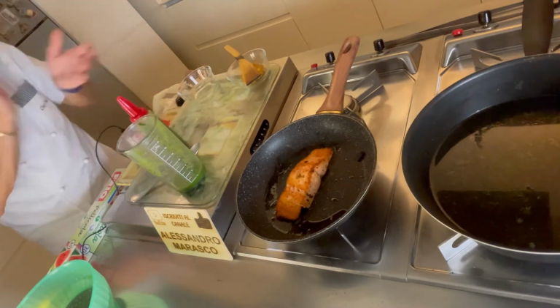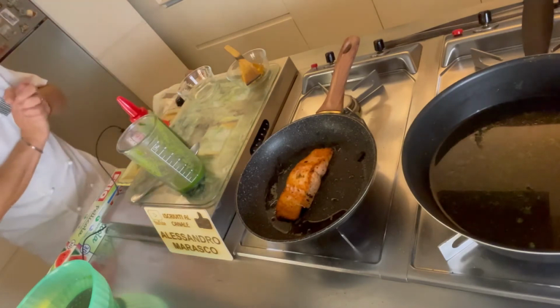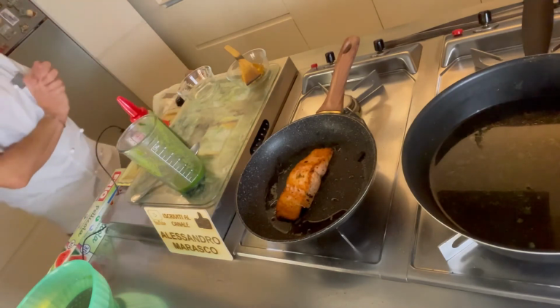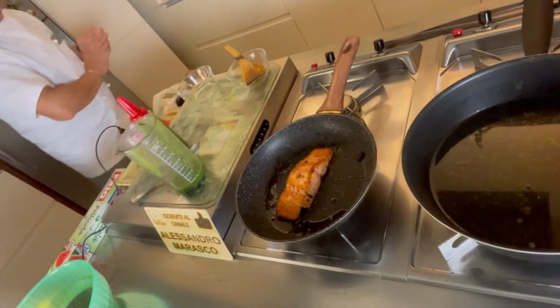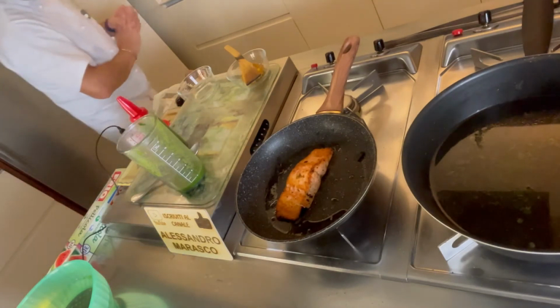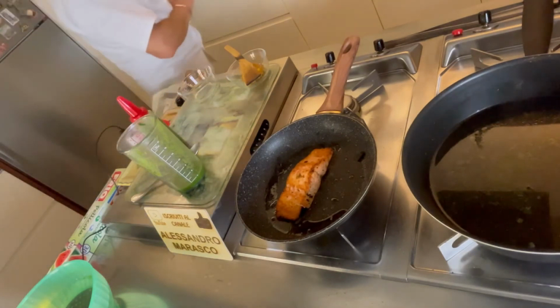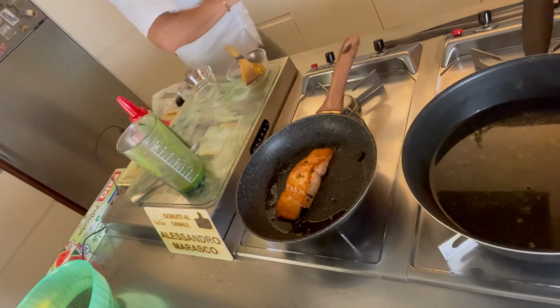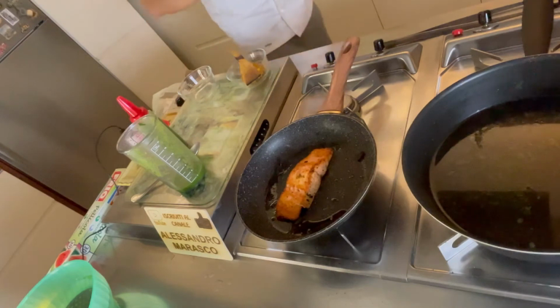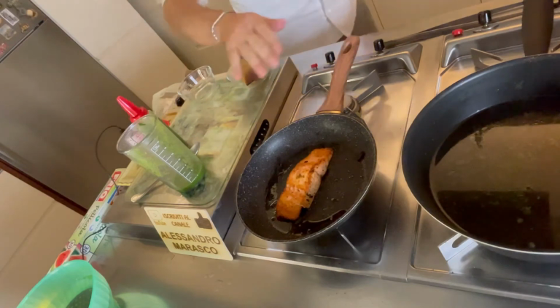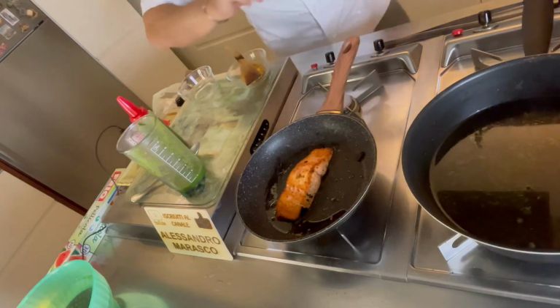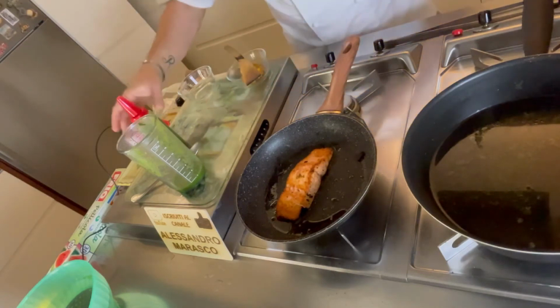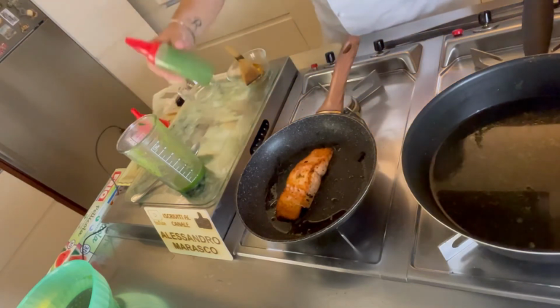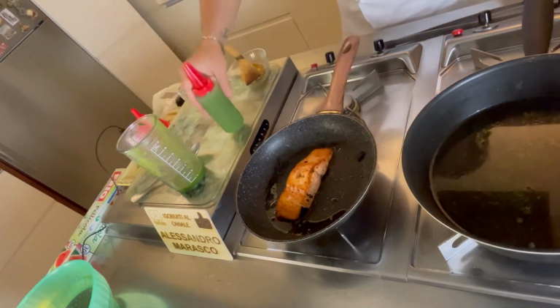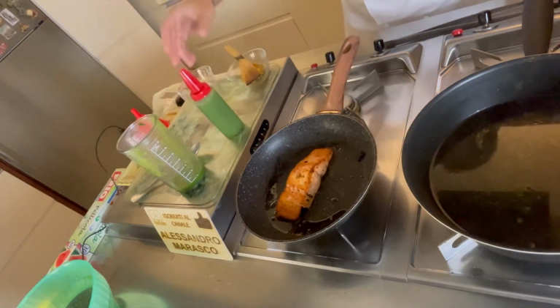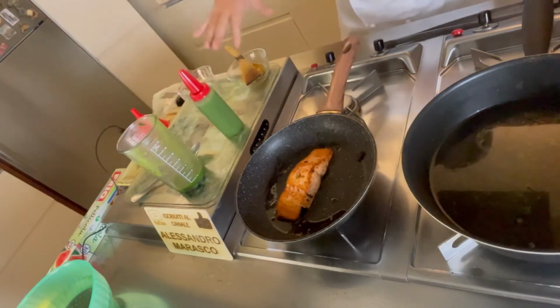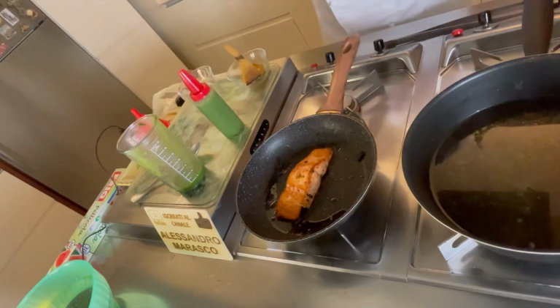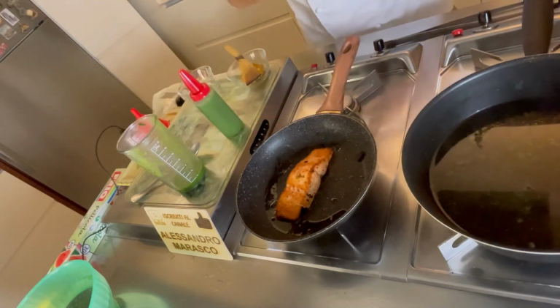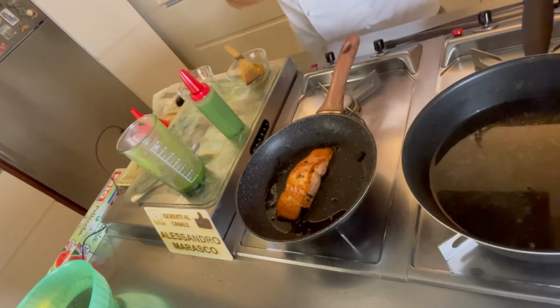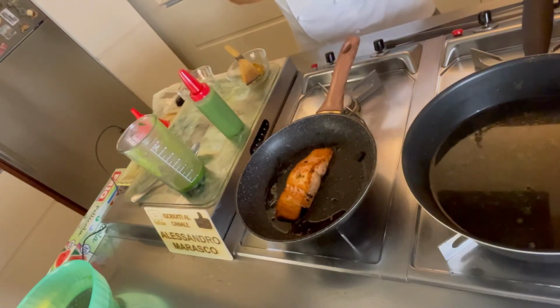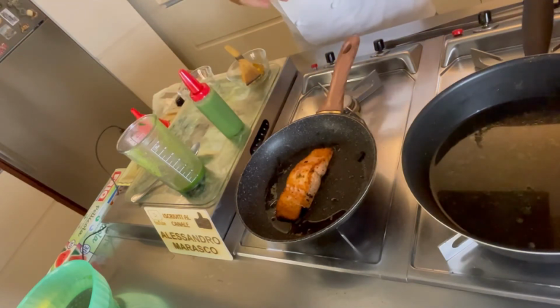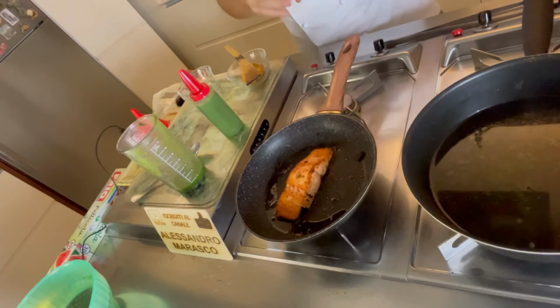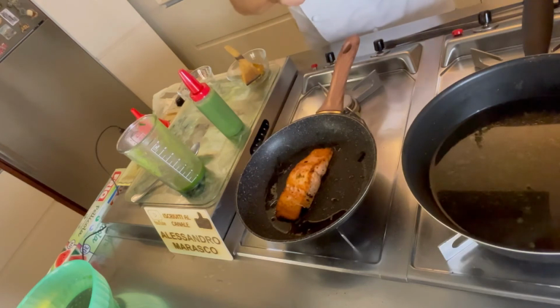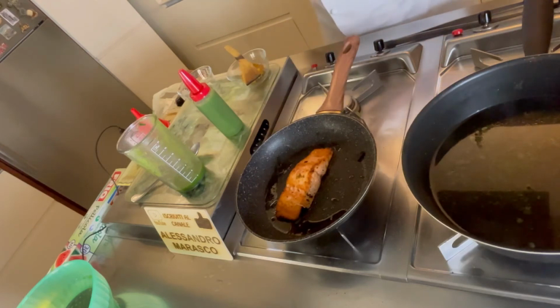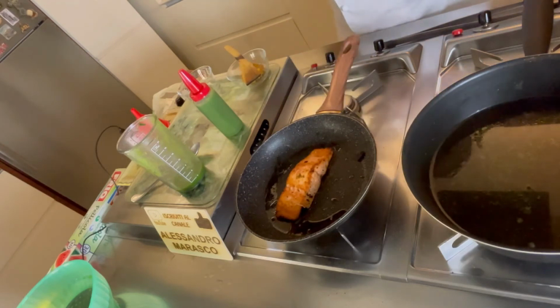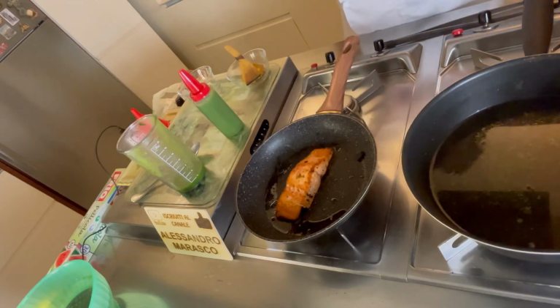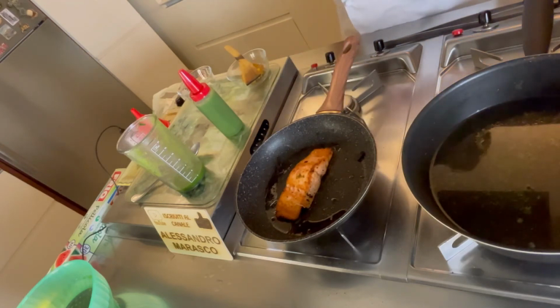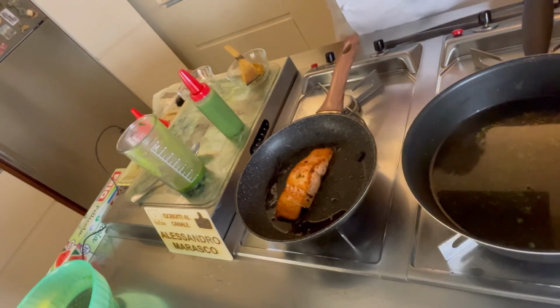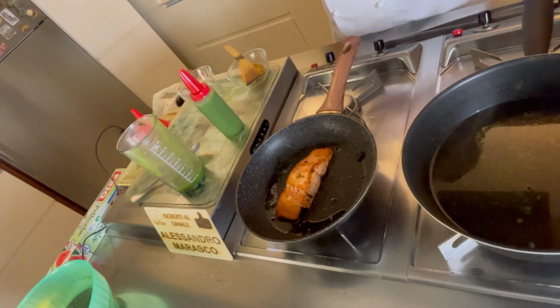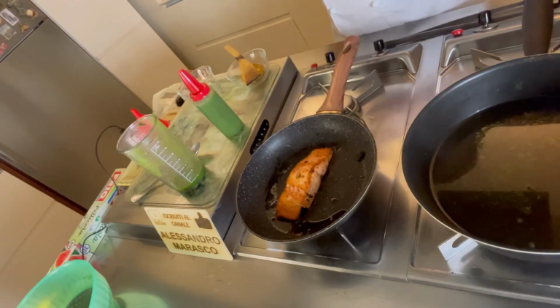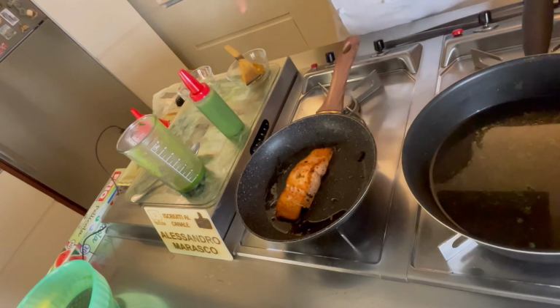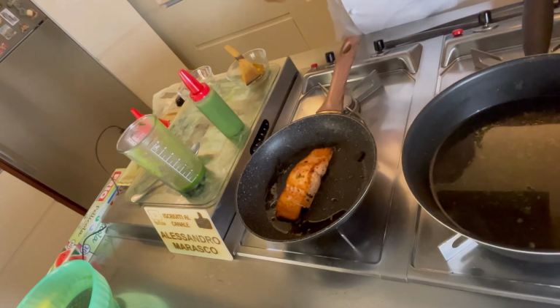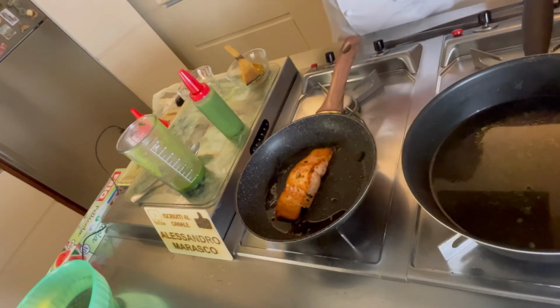Ora il salmone è pronto. La crema di zucca è pronta. Andiamo a comporre il nostro piatto.